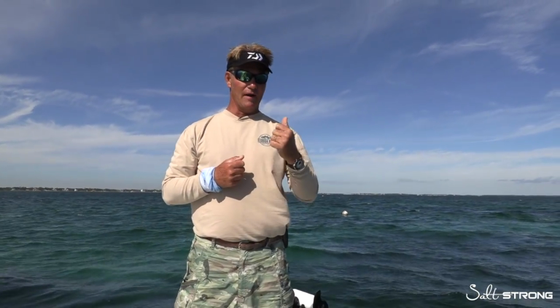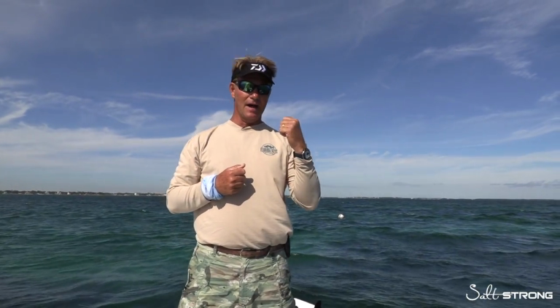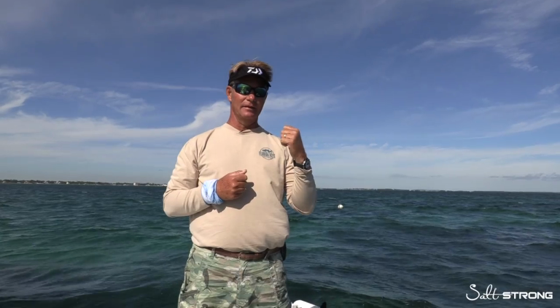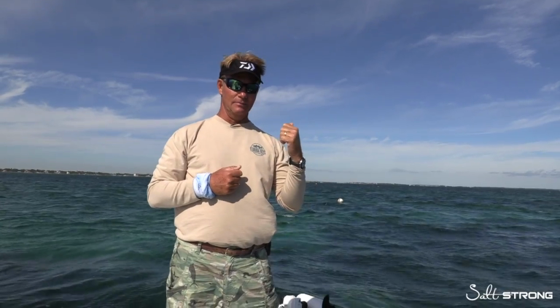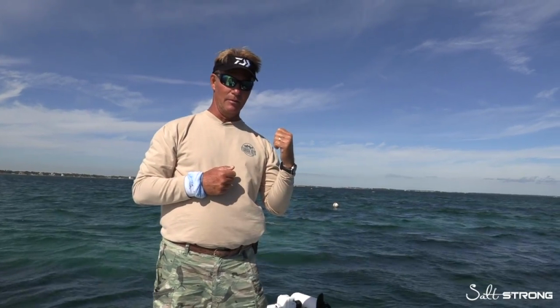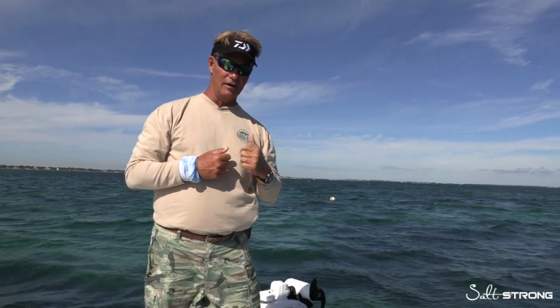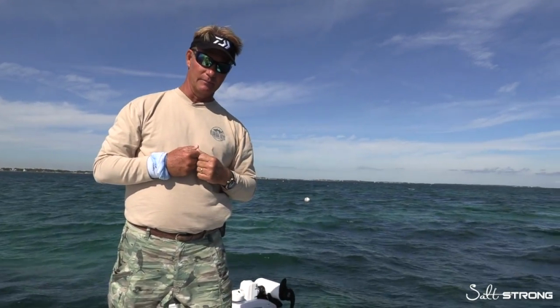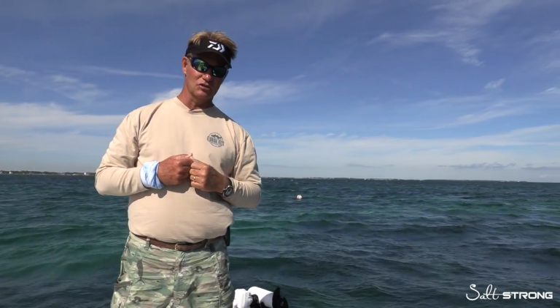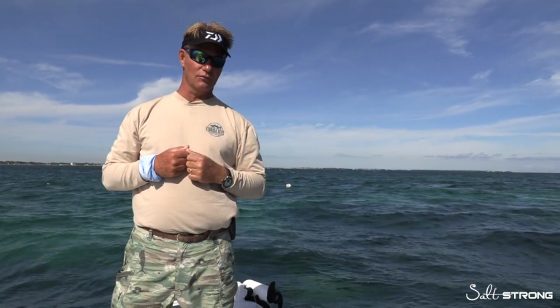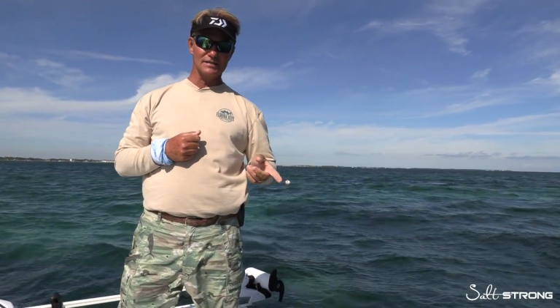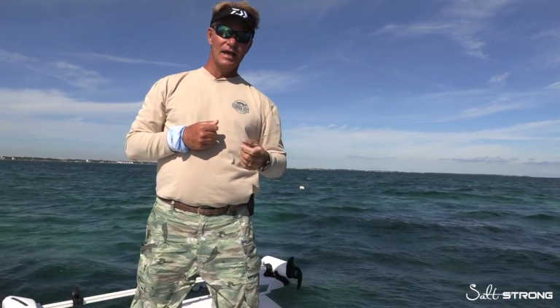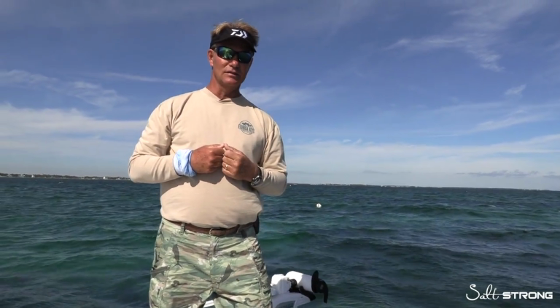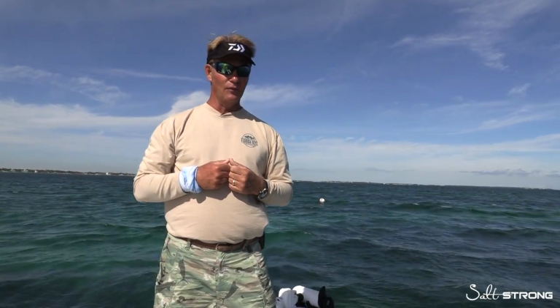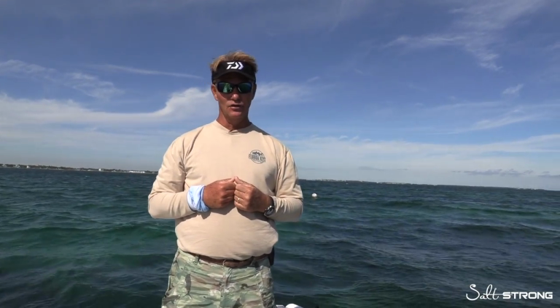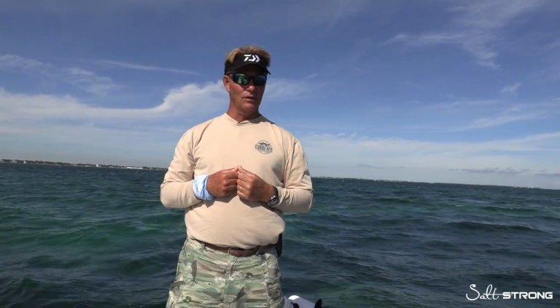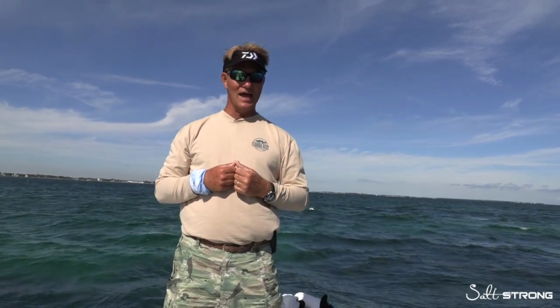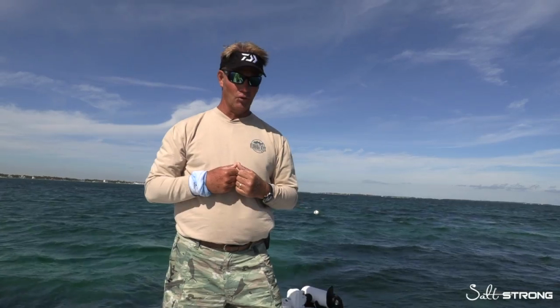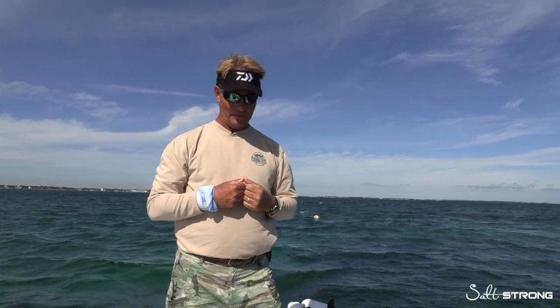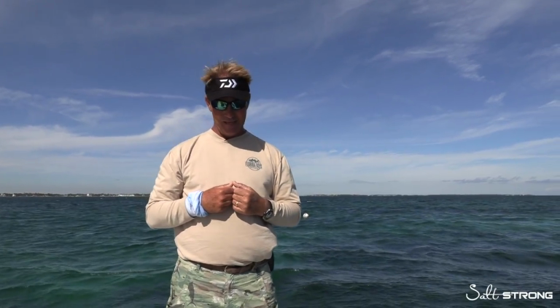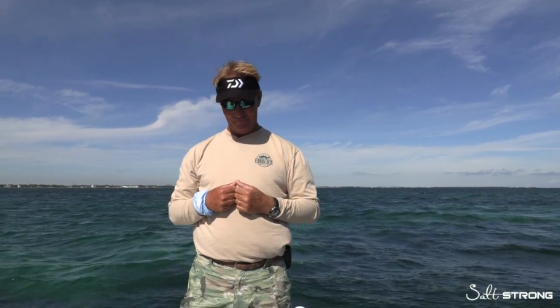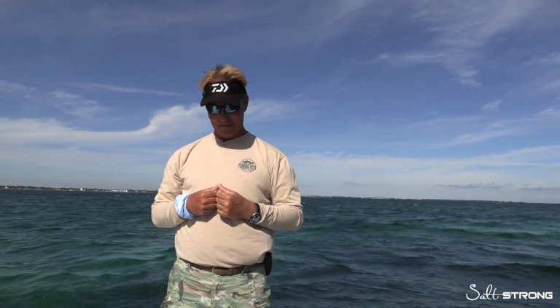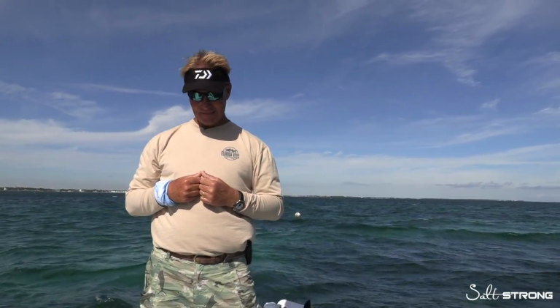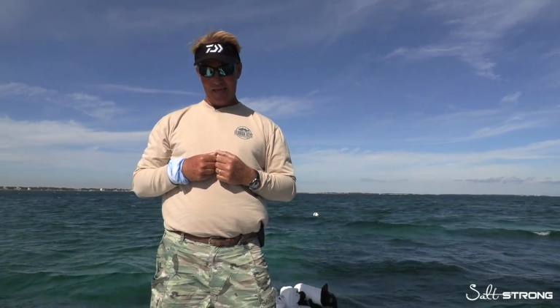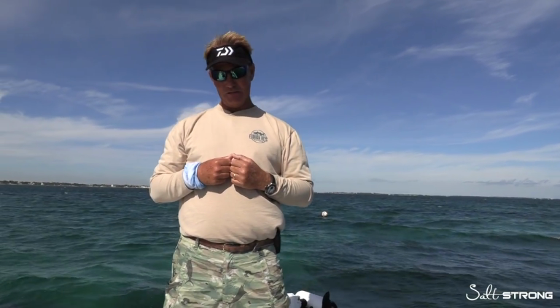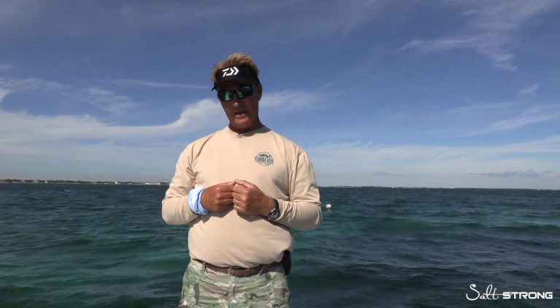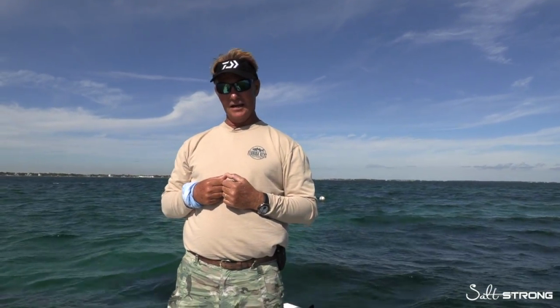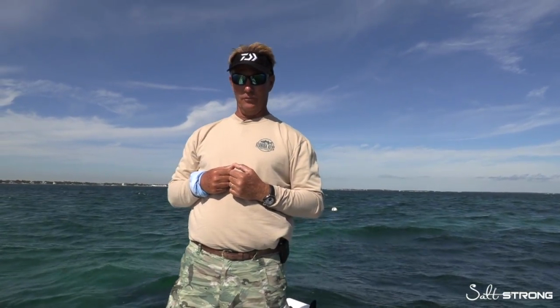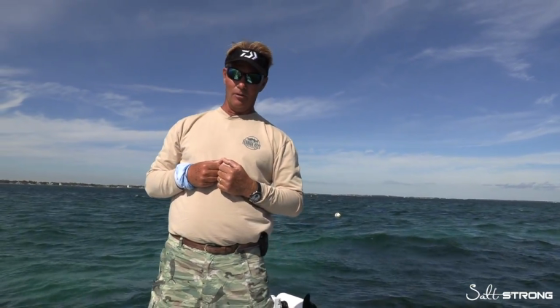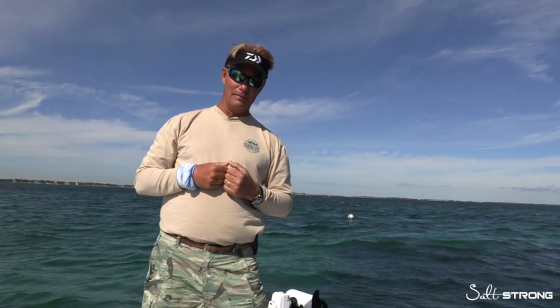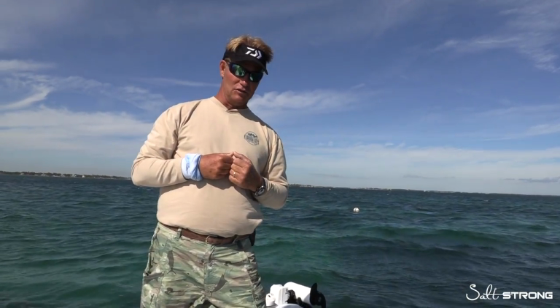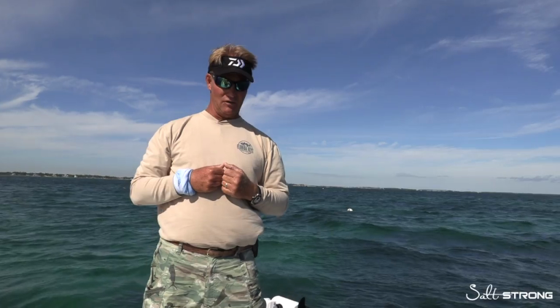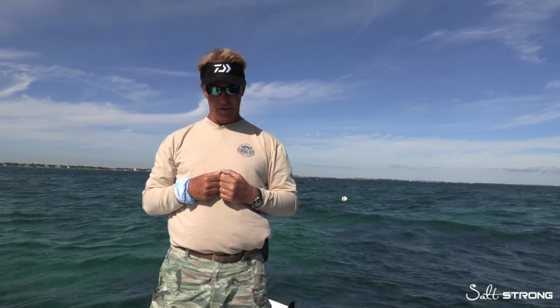Directly behind me is a mooring ball here on the beautiful Chica Rocks, and you can tell that we have a good bit of wind out of the north-northeast at 10 to 15 knots. Sometimes tying up to a mooring ball can be a little trickier than it looks.